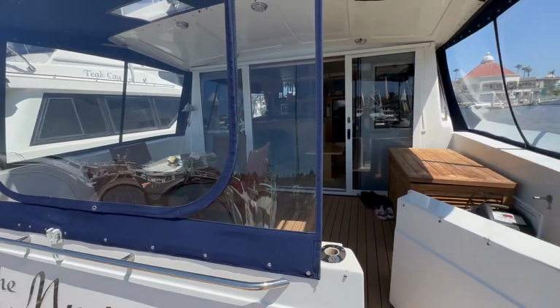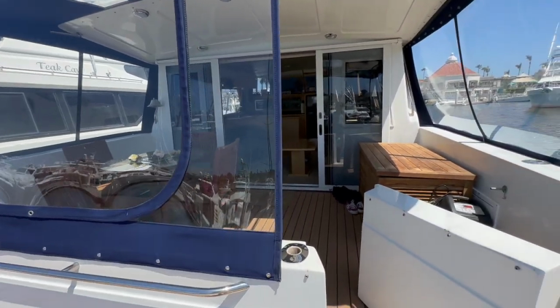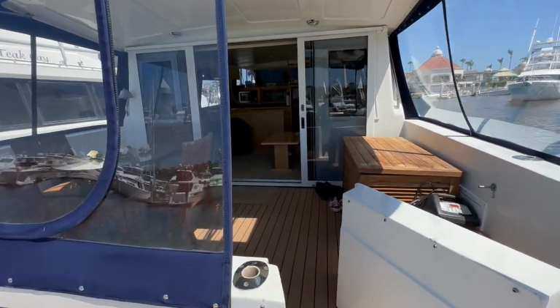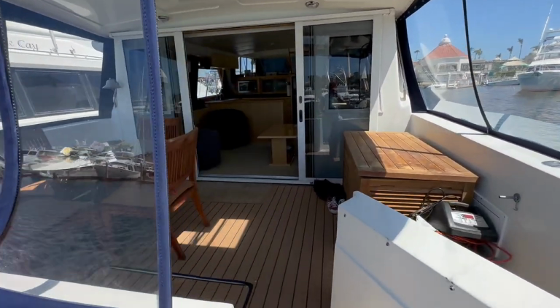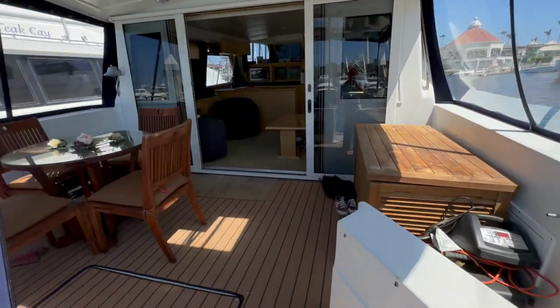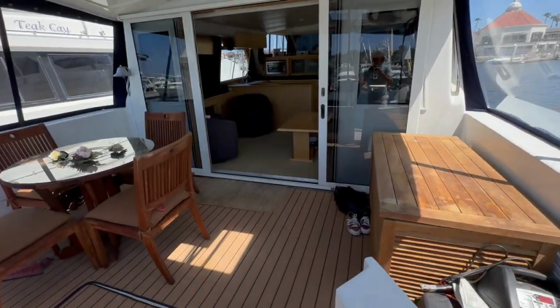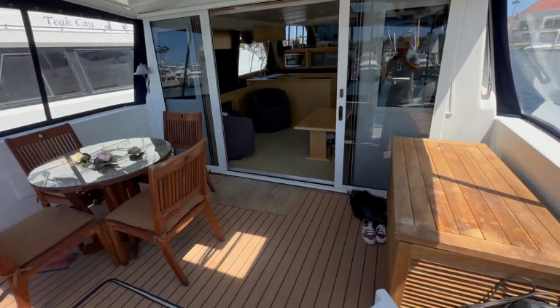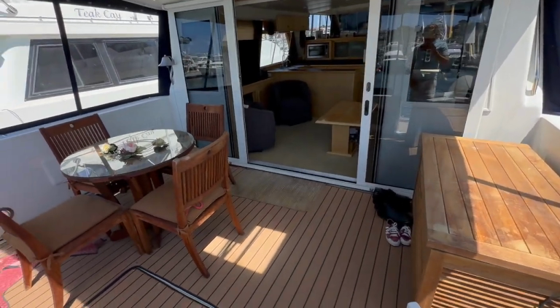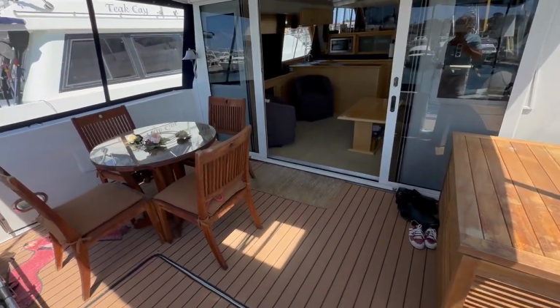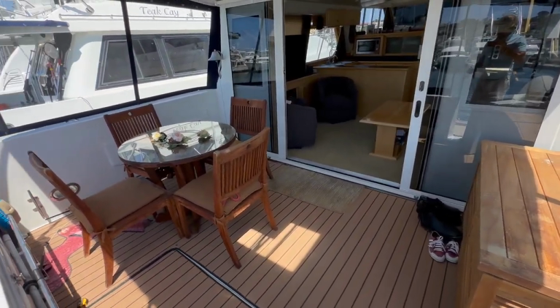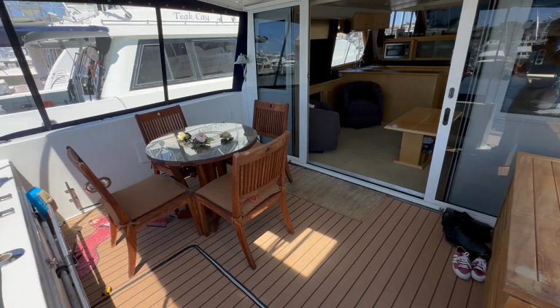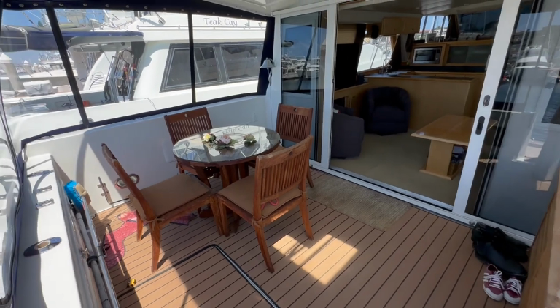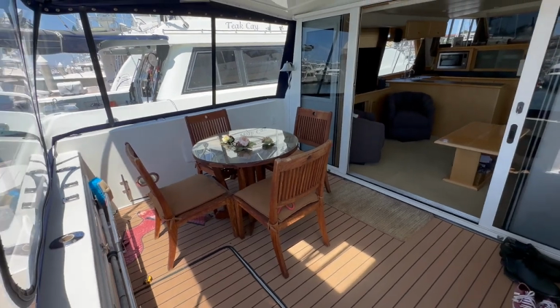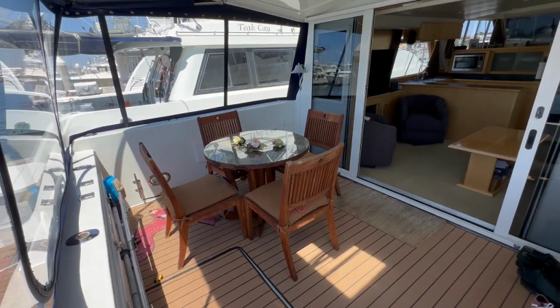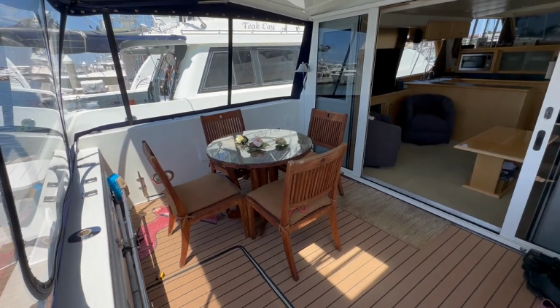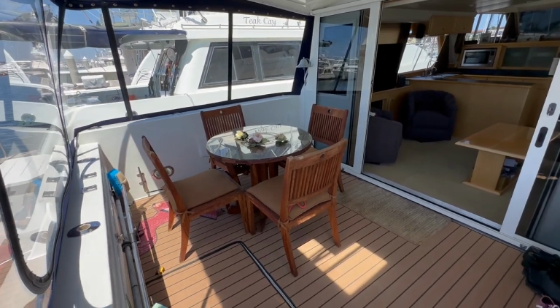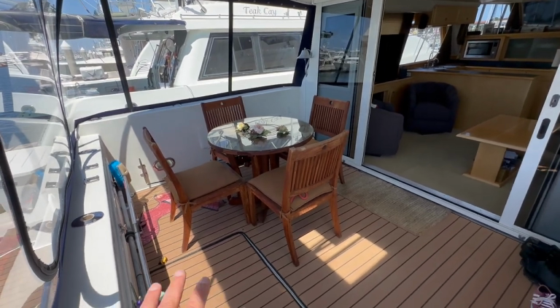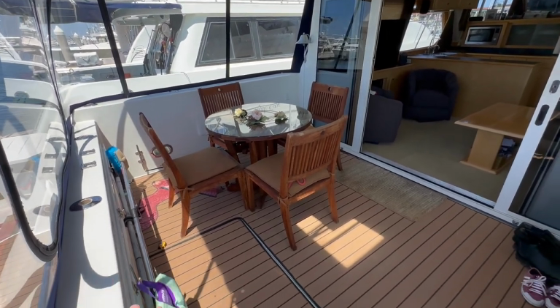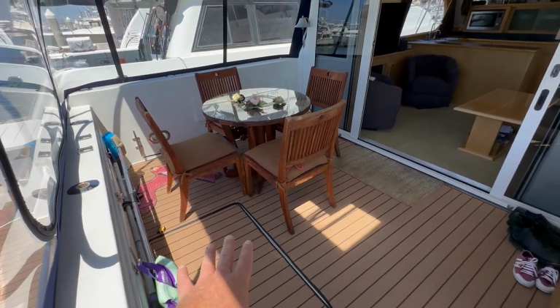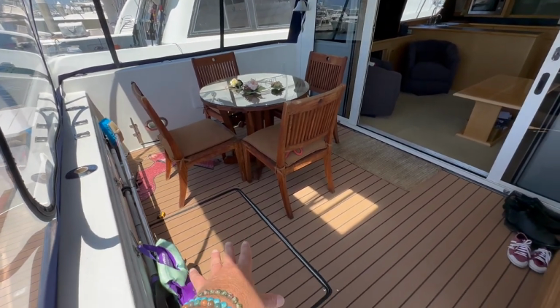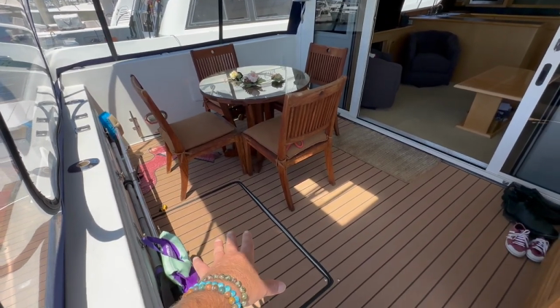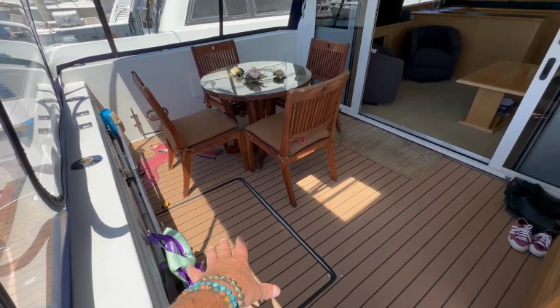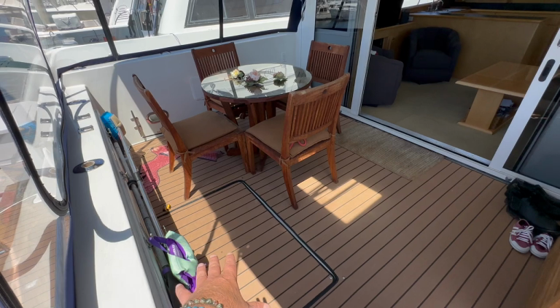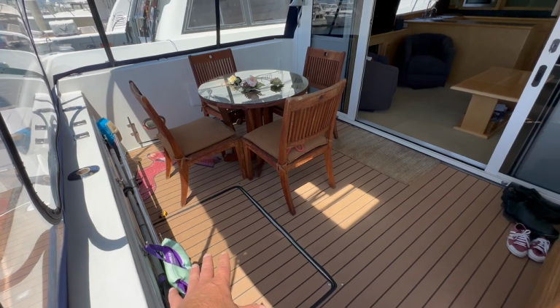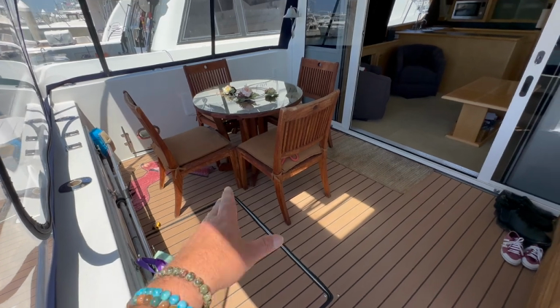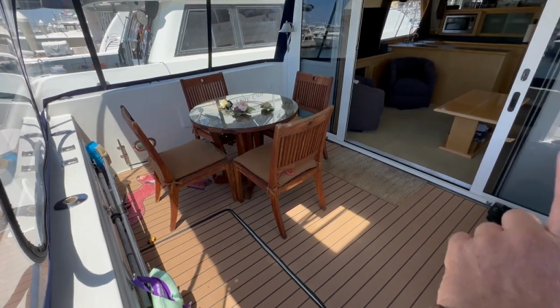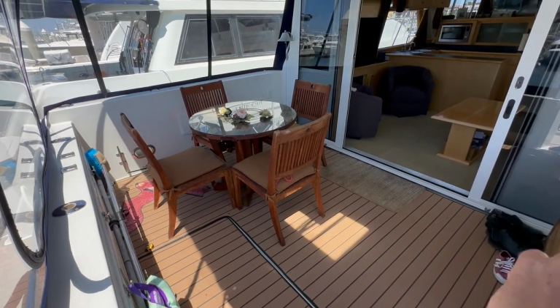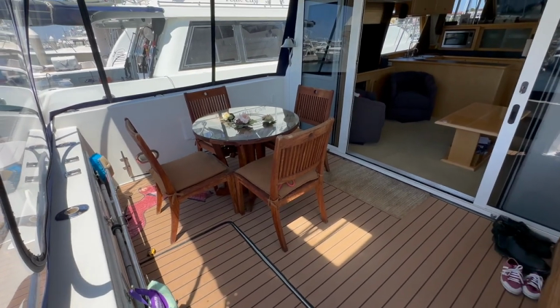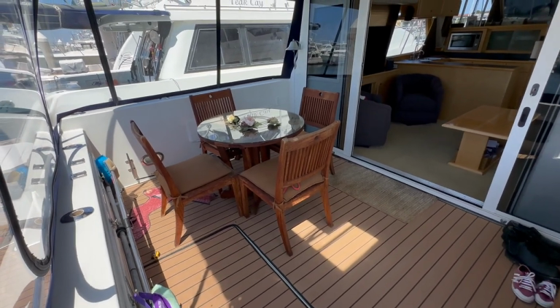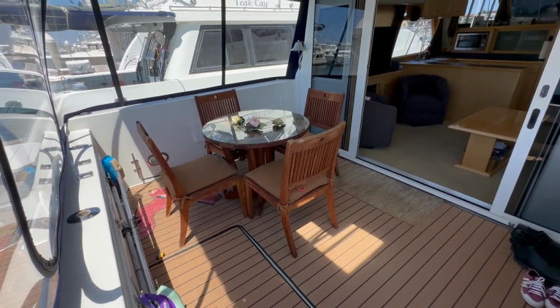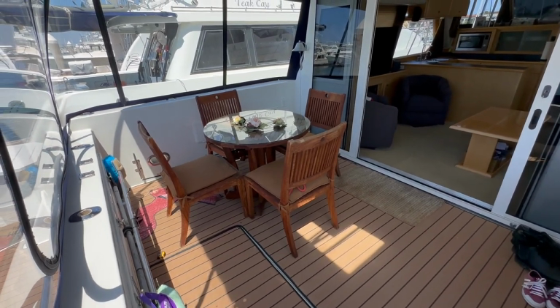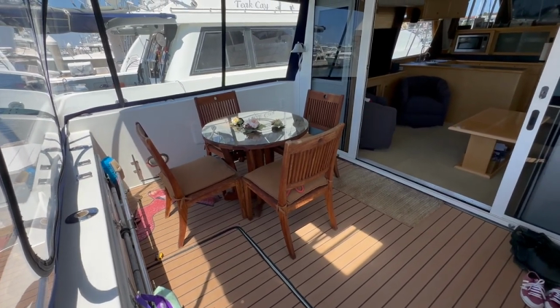Coming into the aft cockpit, you'll notice it's a nice extension patio area. Down below we have engine access, and we also have secondary engine access from the galley as well.